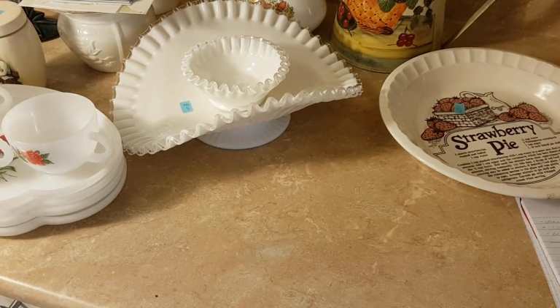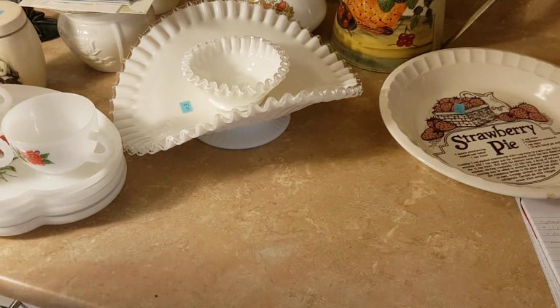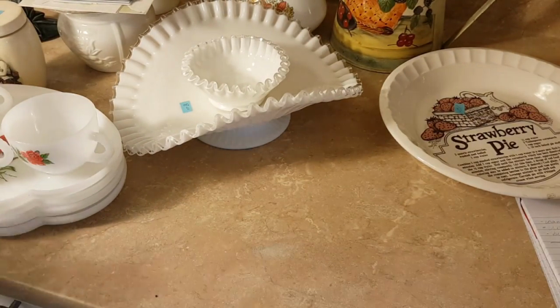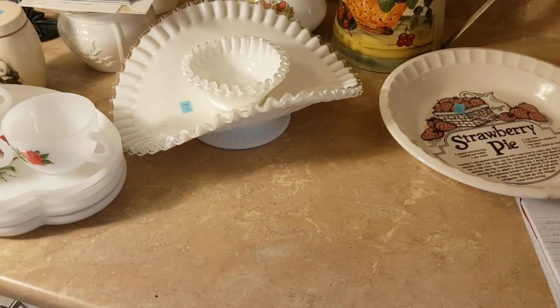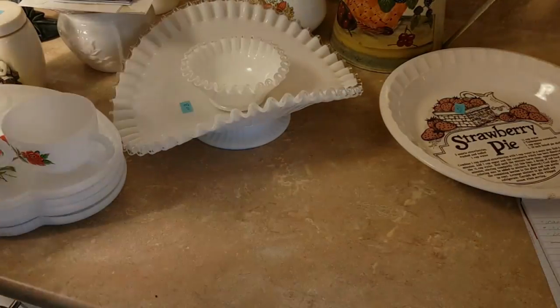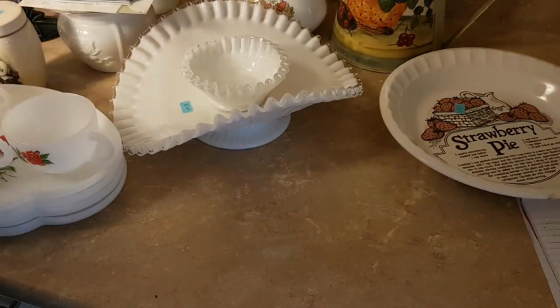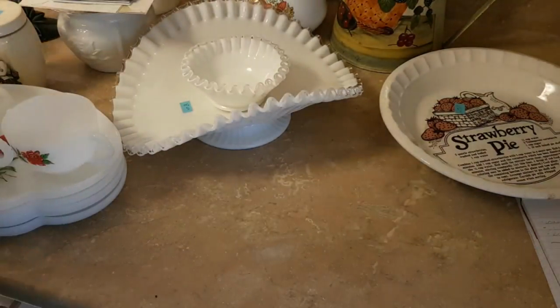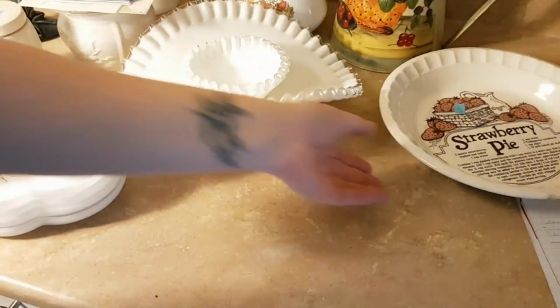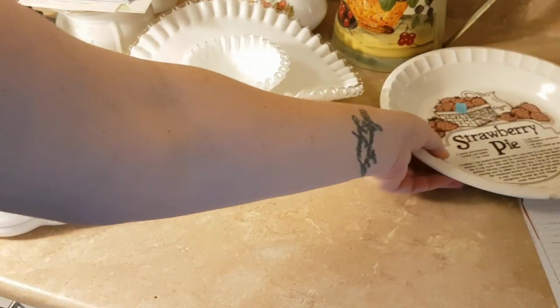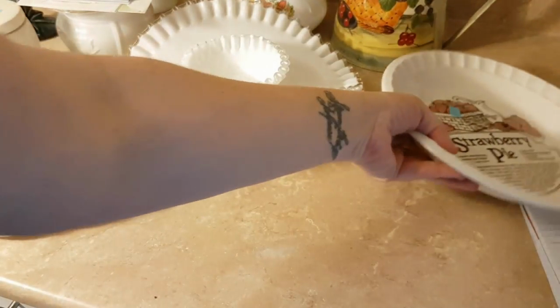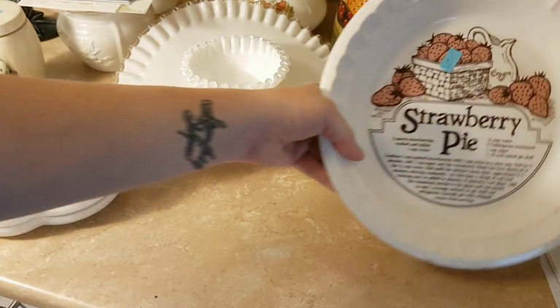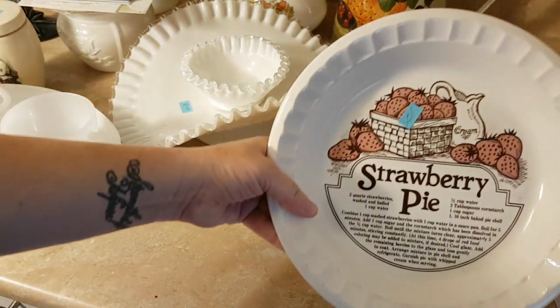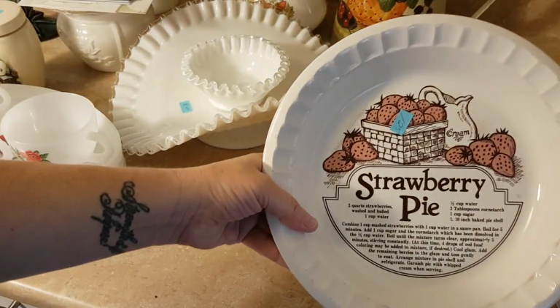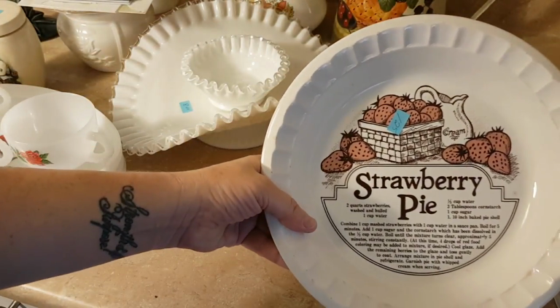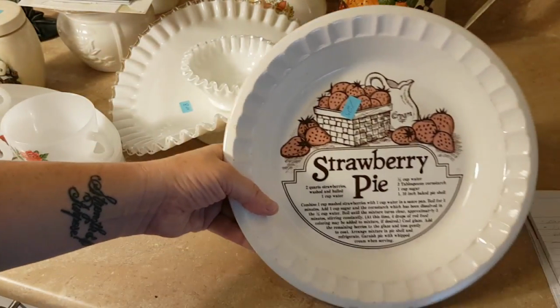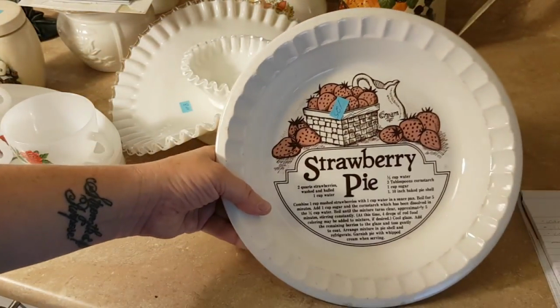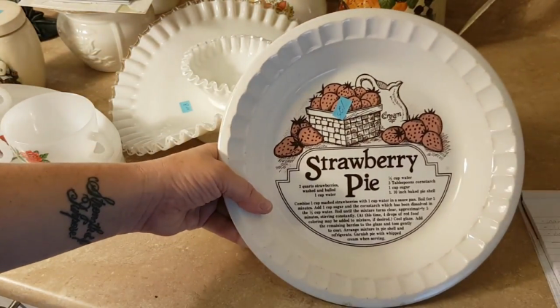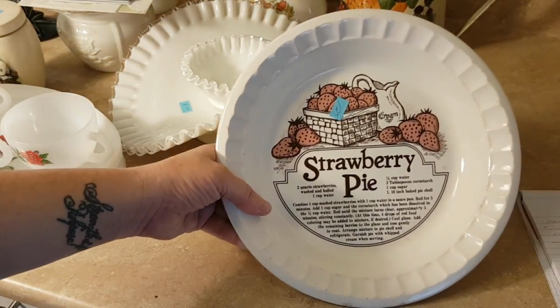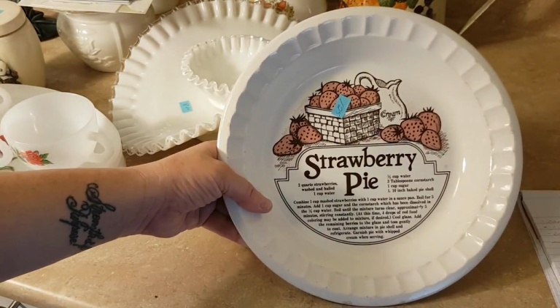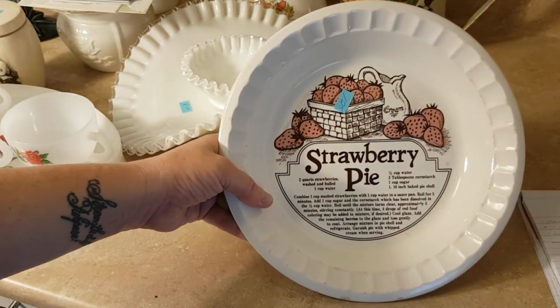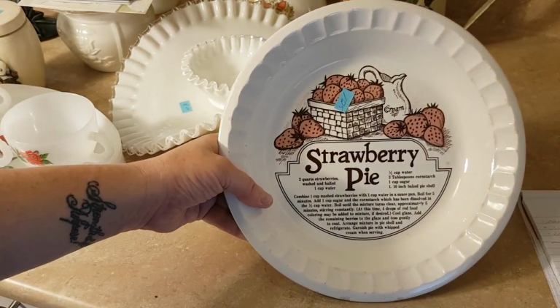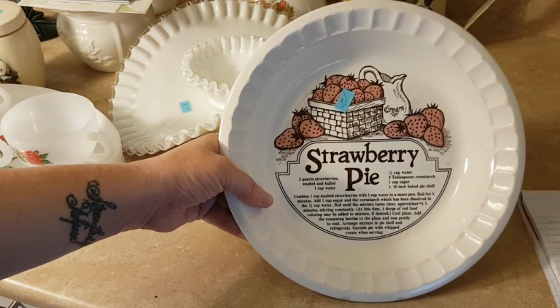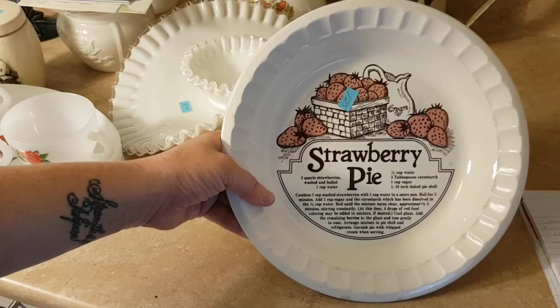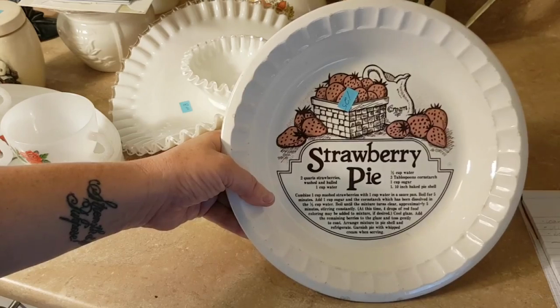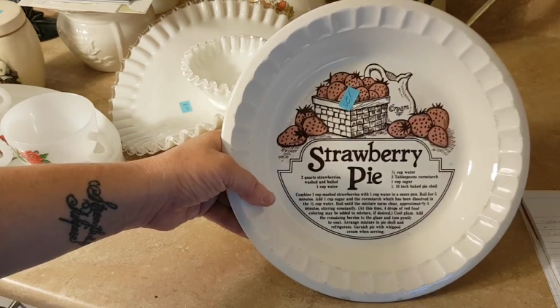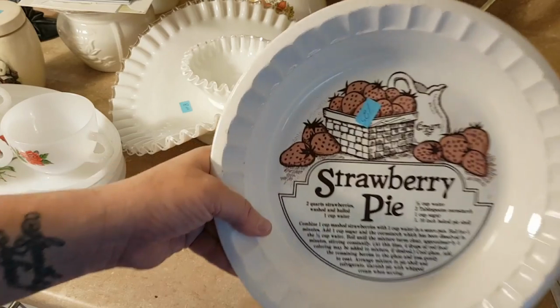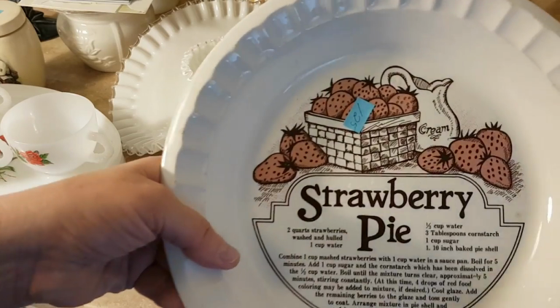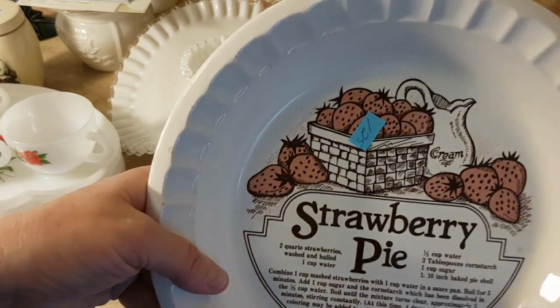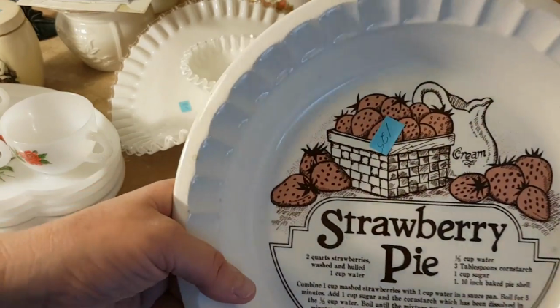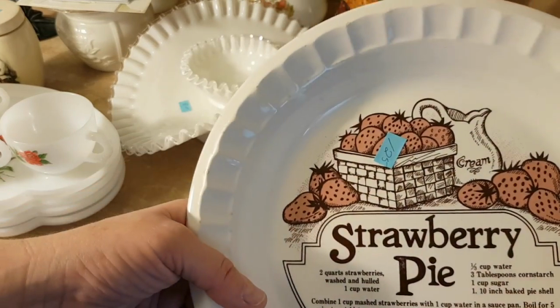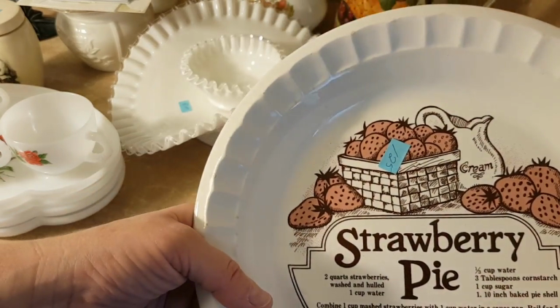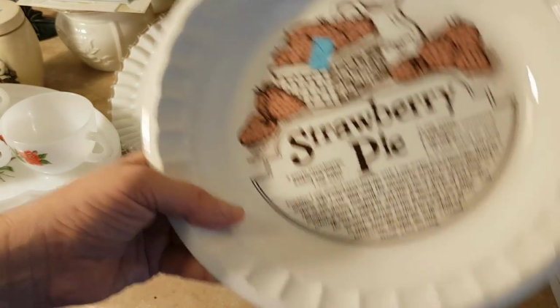Can you stand any more strawberries? I got this pie plate with a recipe for strawberry pie and I paid $1.25 for that.